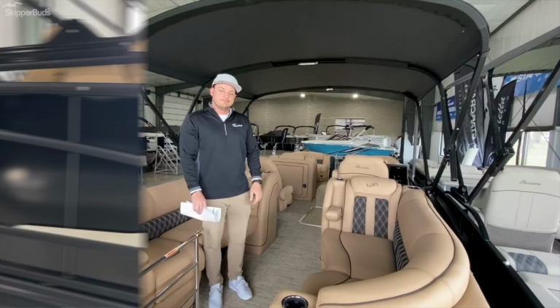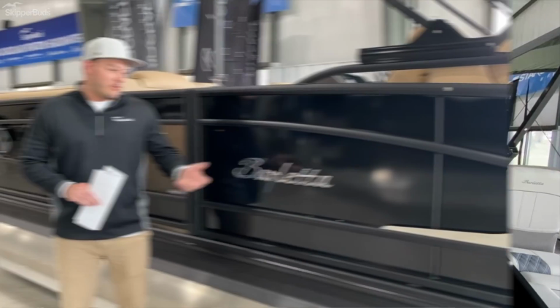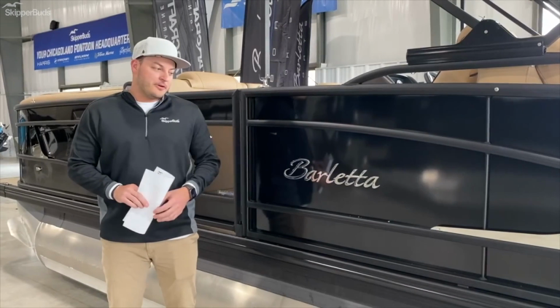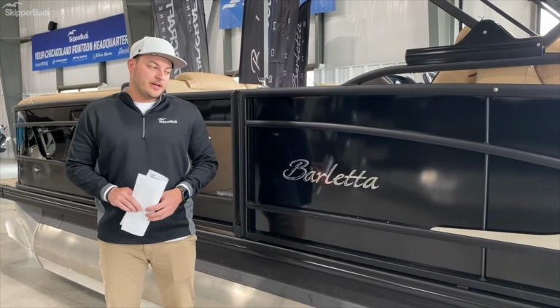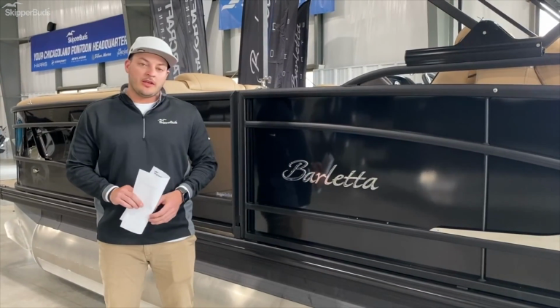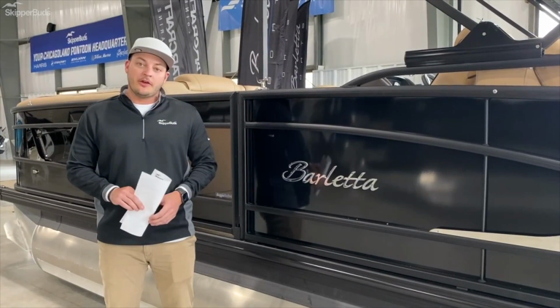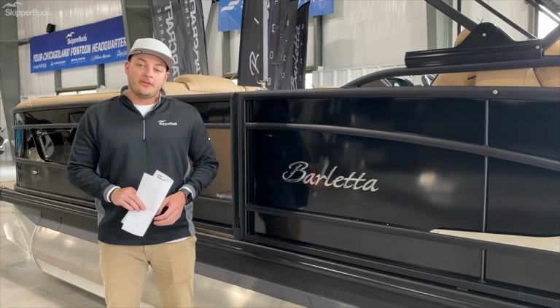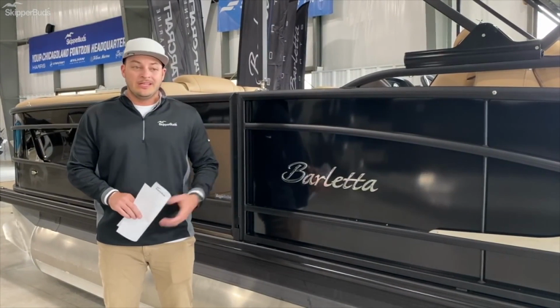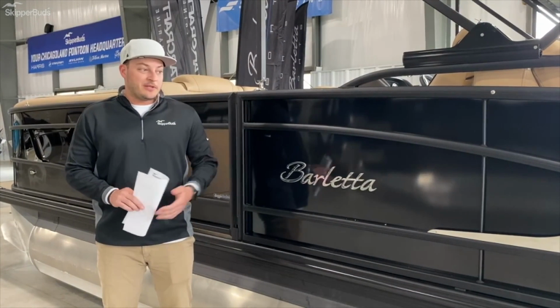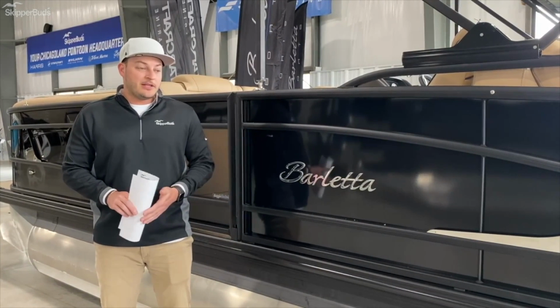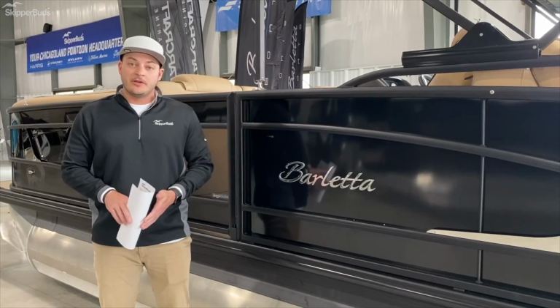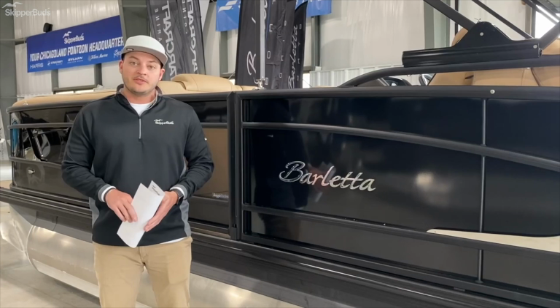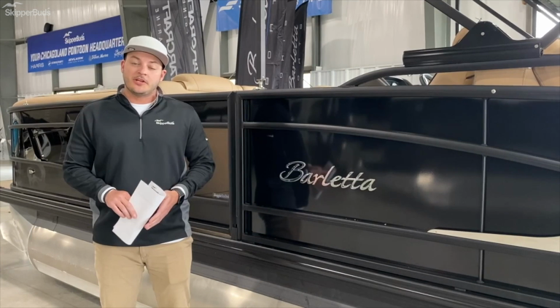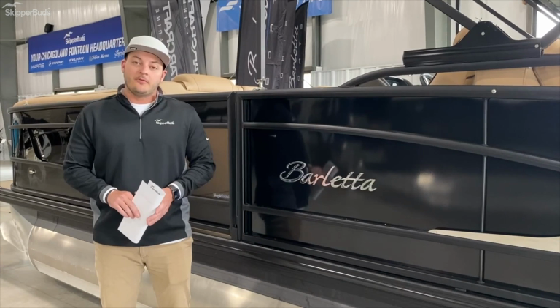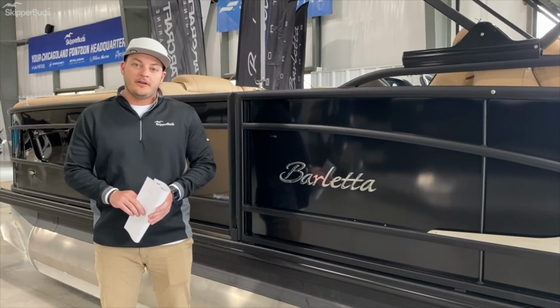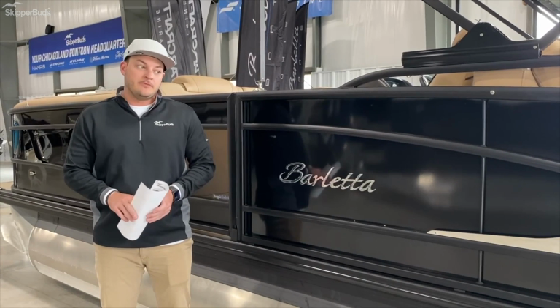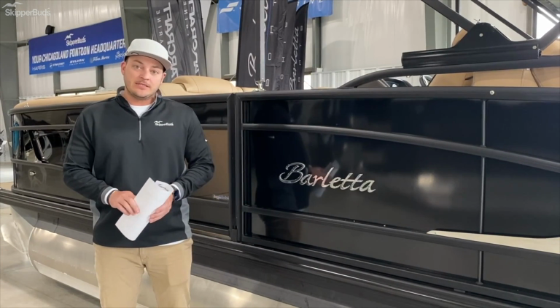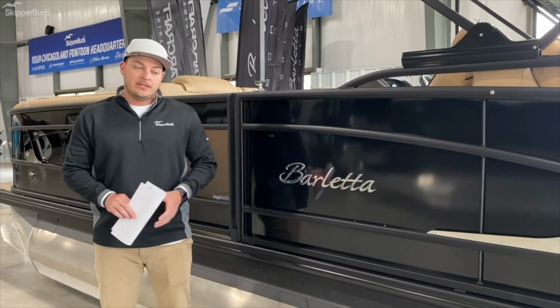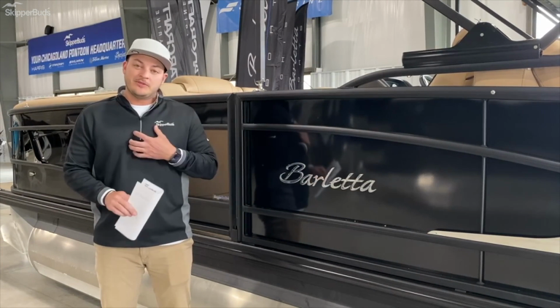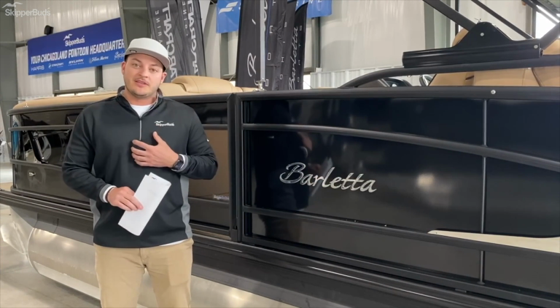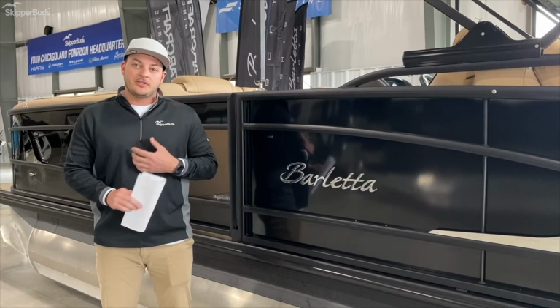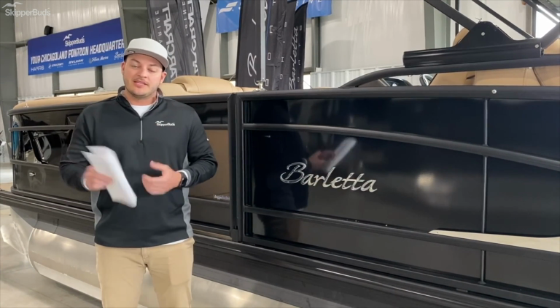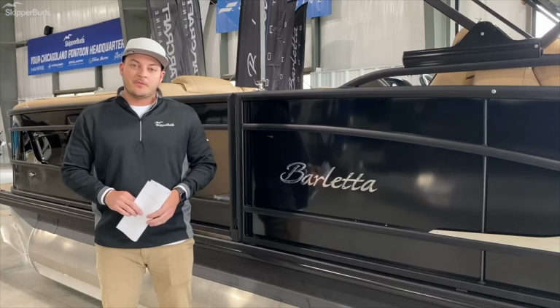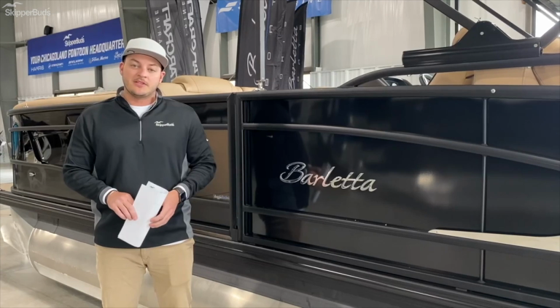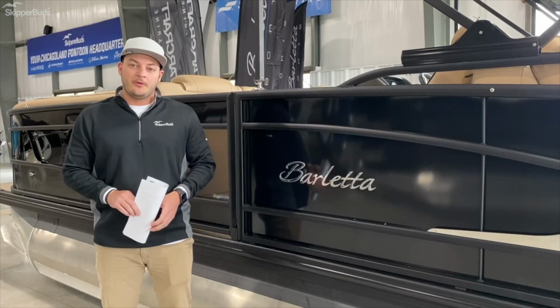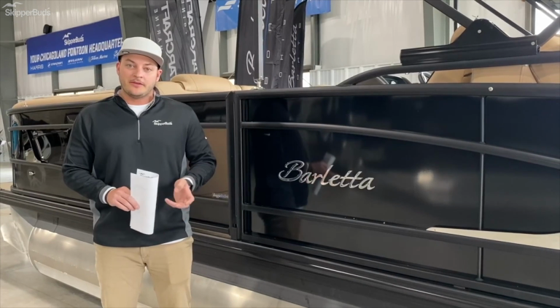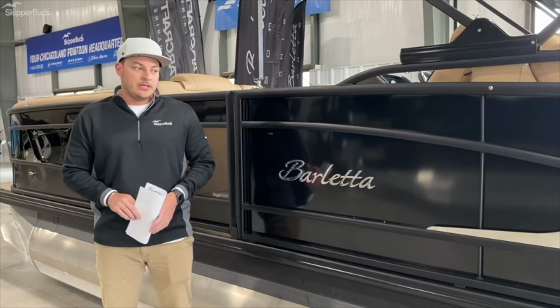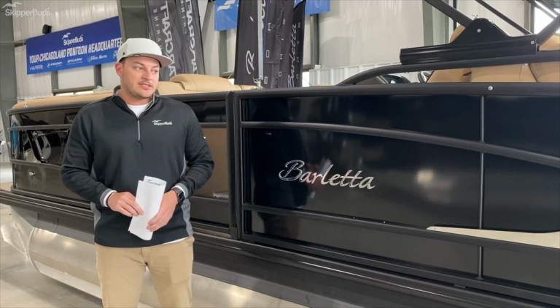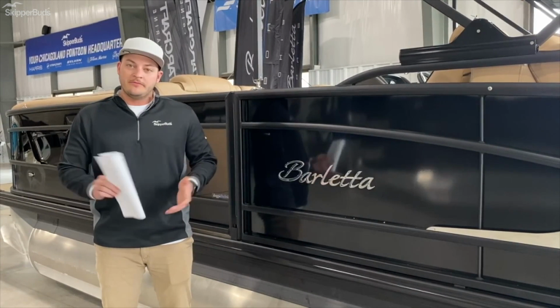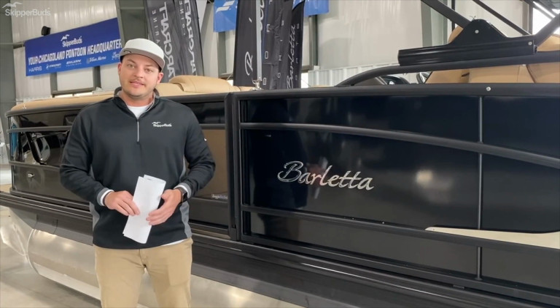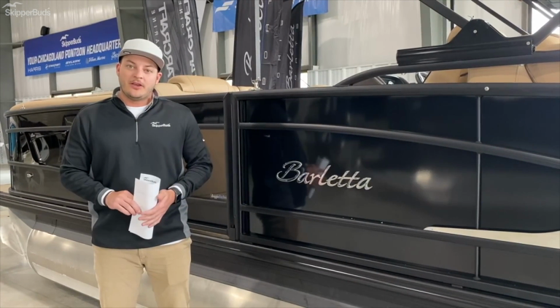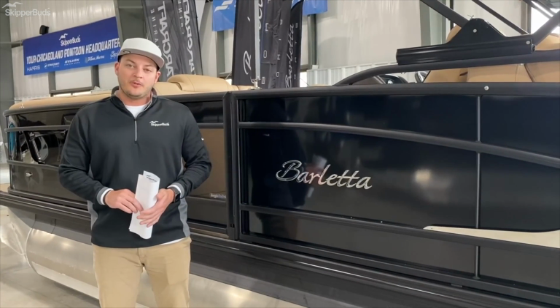So that's a quick walkthrough of the Barletta Lusso we have here on the floor. We have plenty of inventory to pick from still if you're trying to get out on the water this season. Again, my name is Justin Savage here with the team at Skipper Buds in Sequoia Harbor in Antioch, Illinois. Stop in — me and the team are happy to help you out.